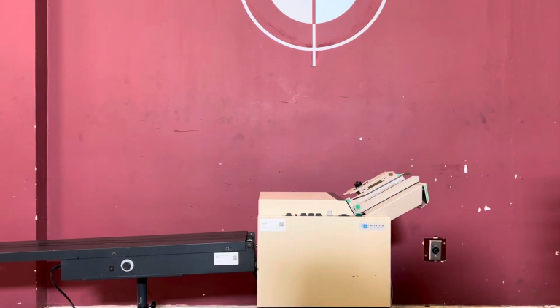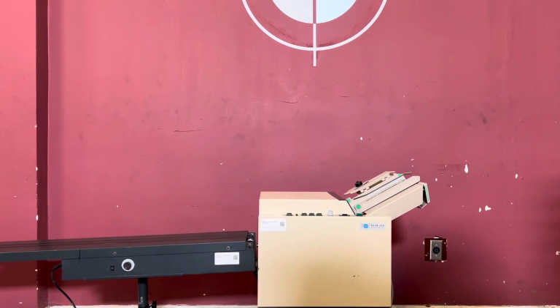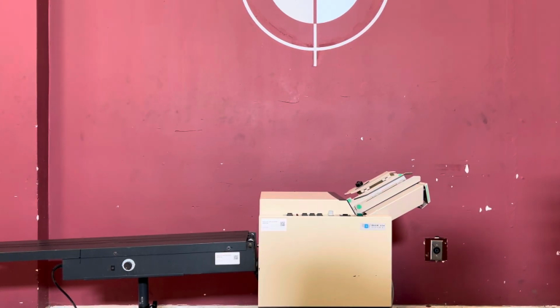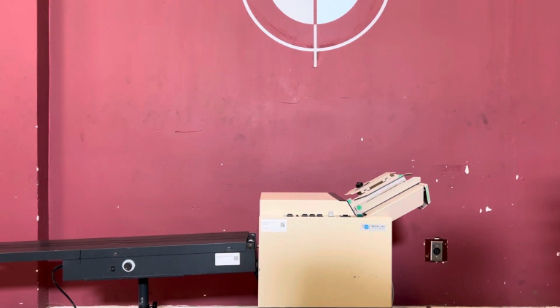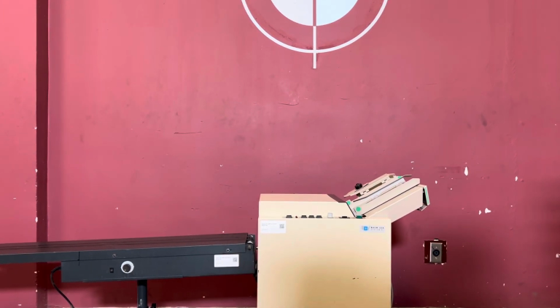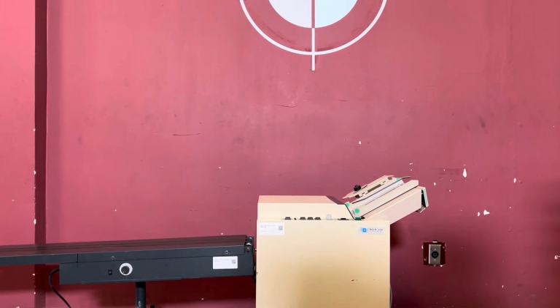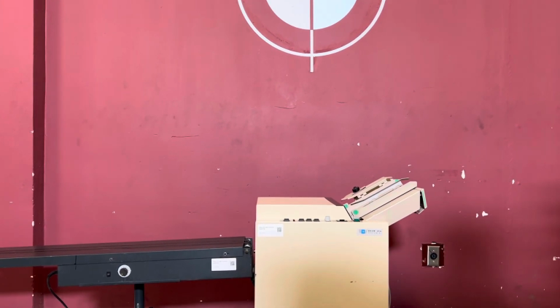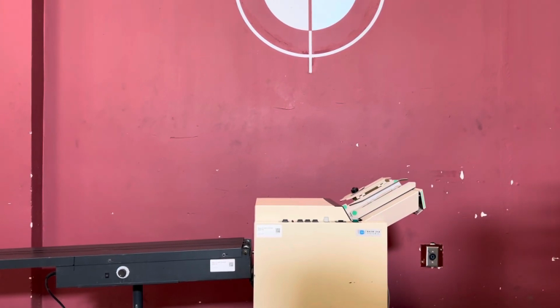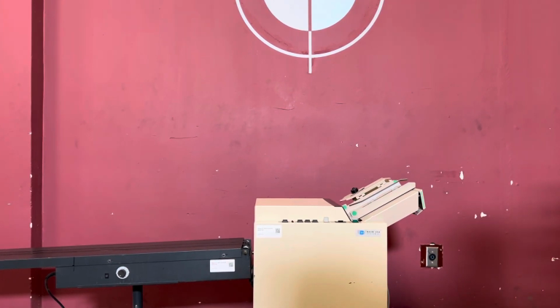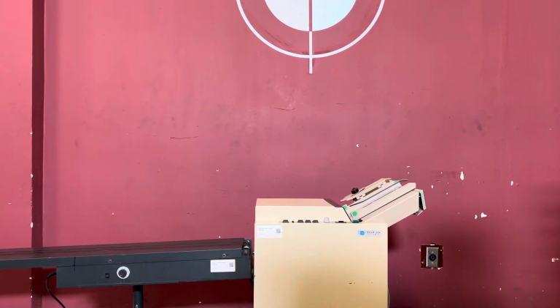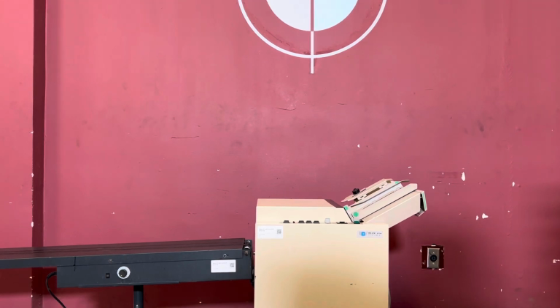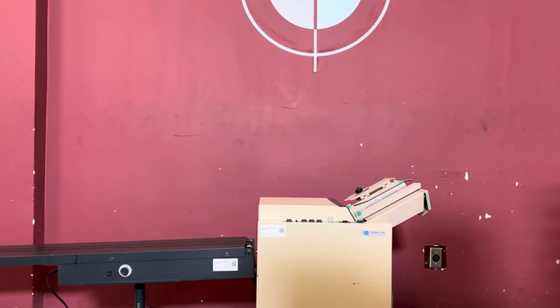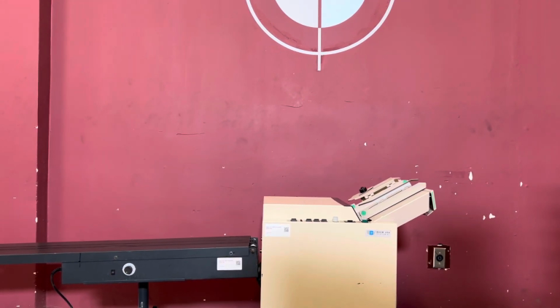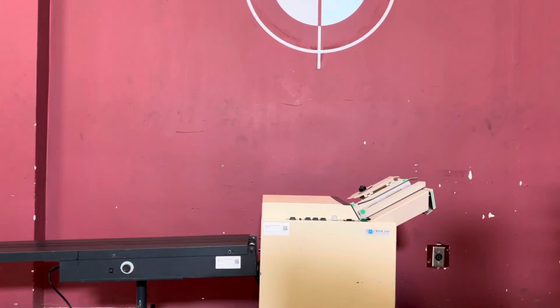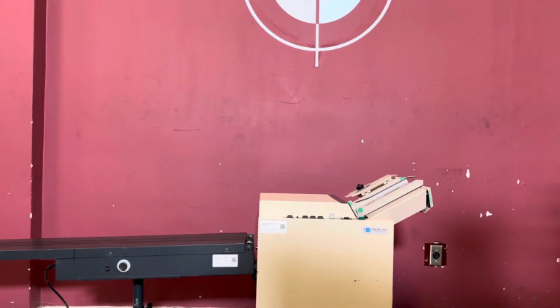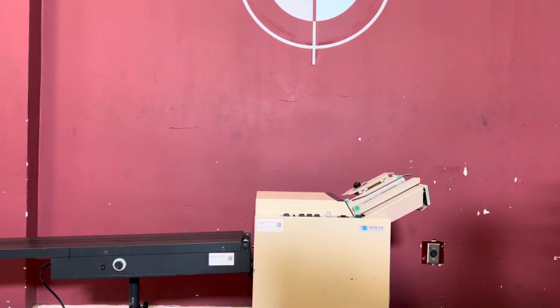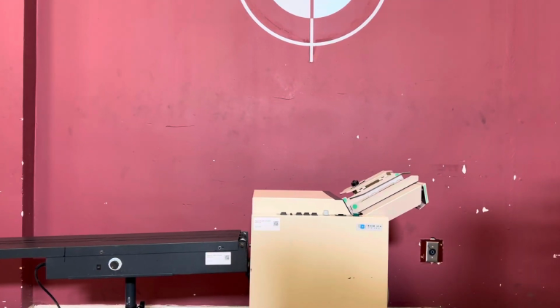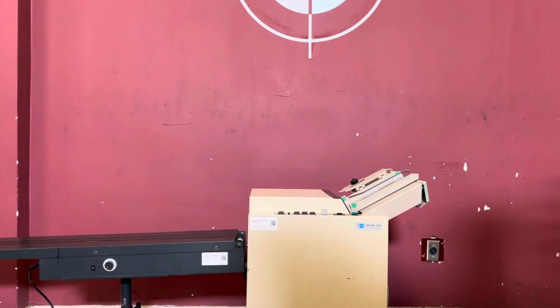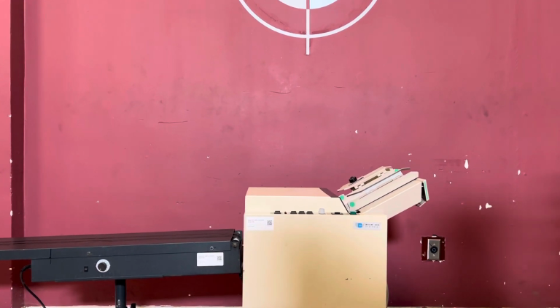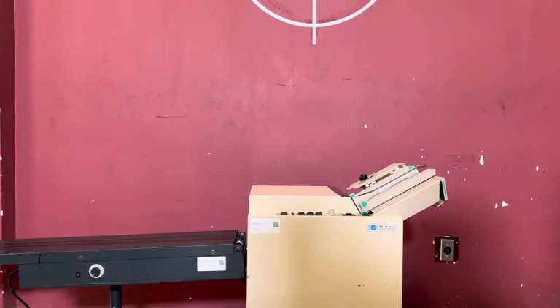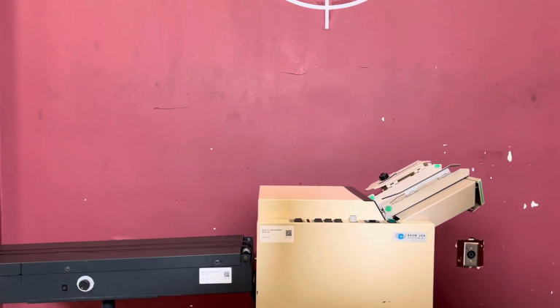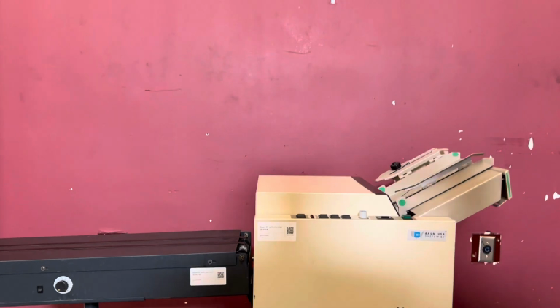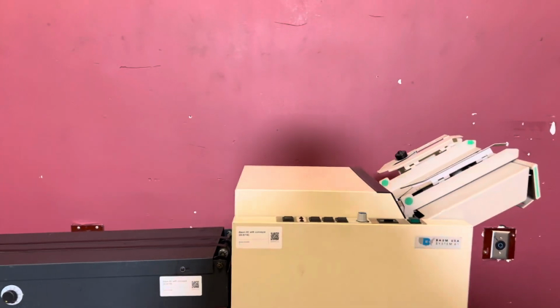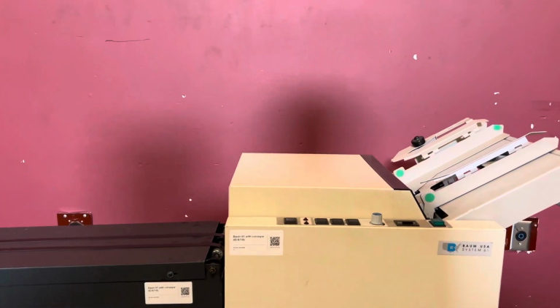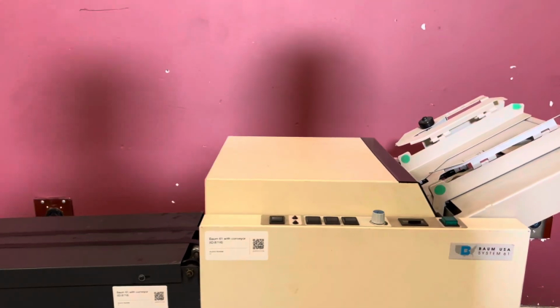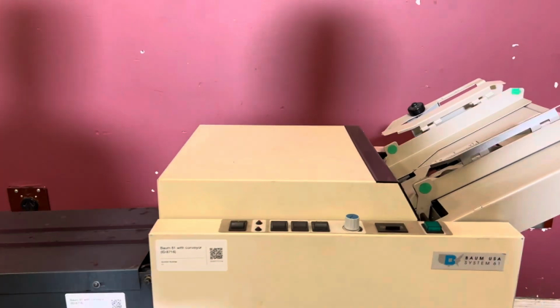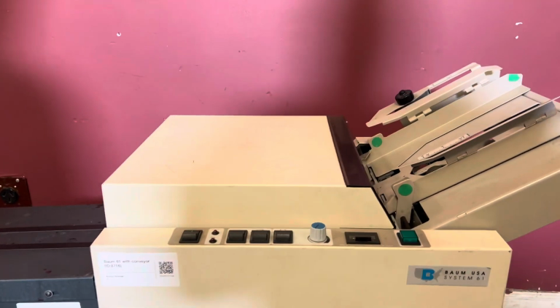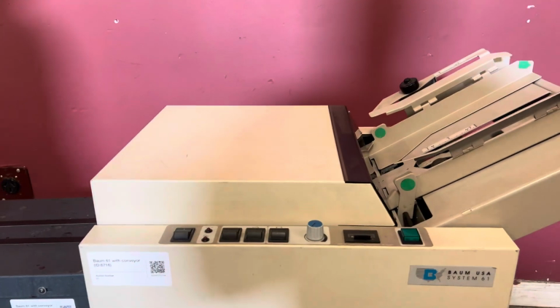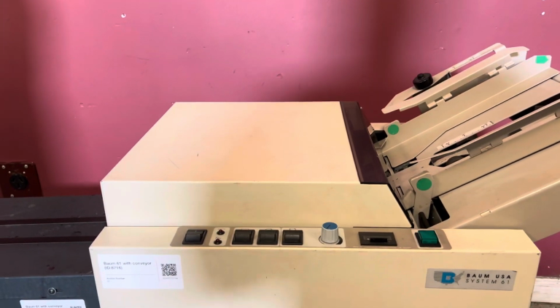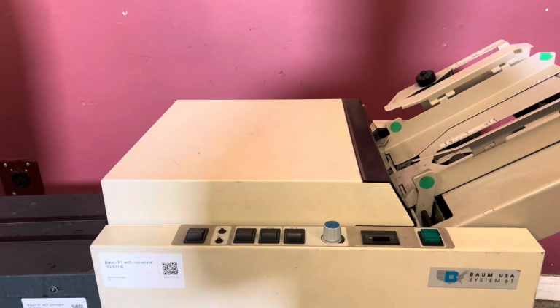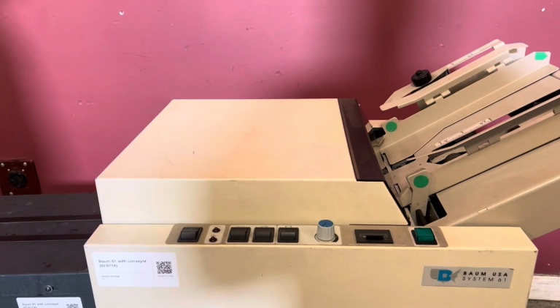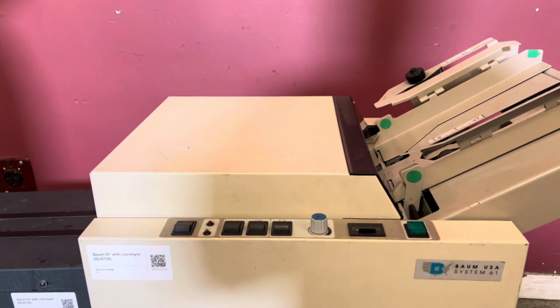Up for auction is the Bom System 61 booklet maker with a conveyor. It's gone through minimal inspection, but we are going to show you that it is in fact turning on and operating. For any future items, please click on that subscribing bell in the bottom right hand corner.